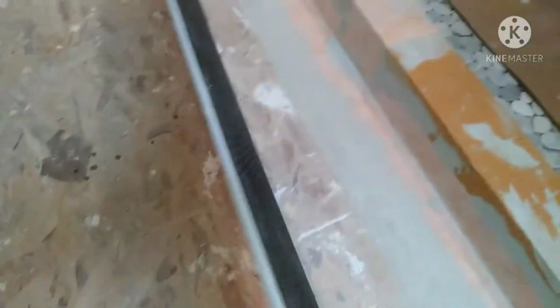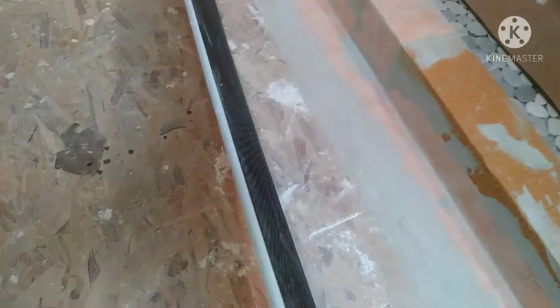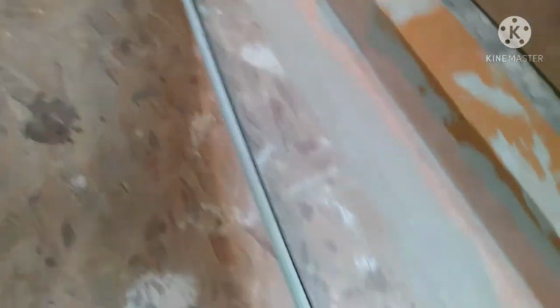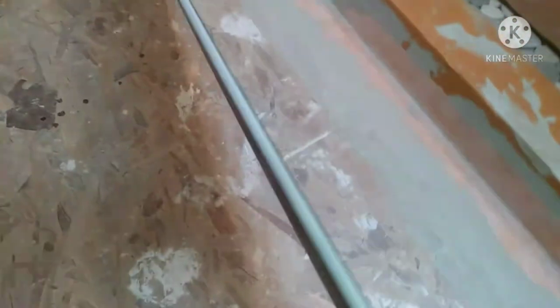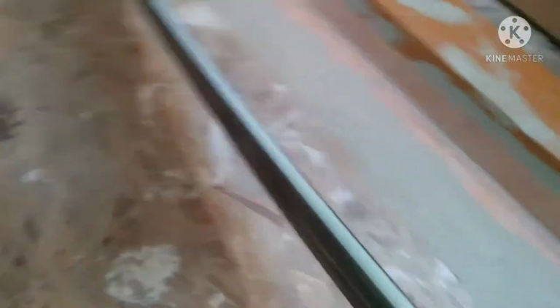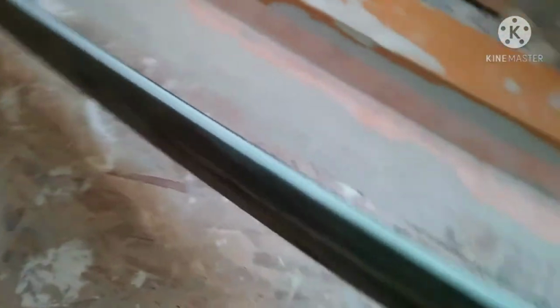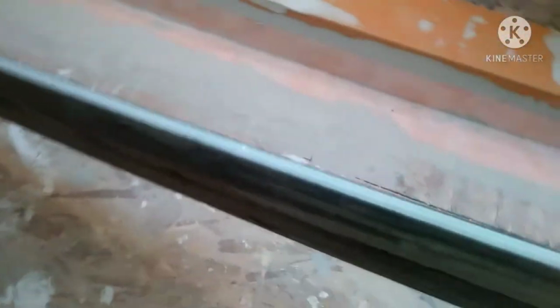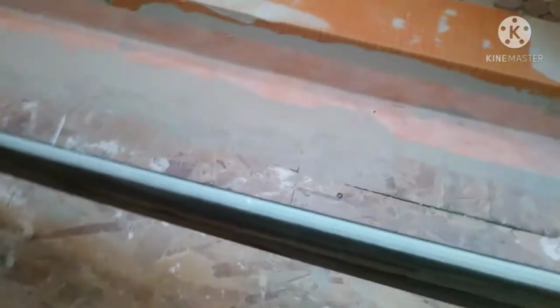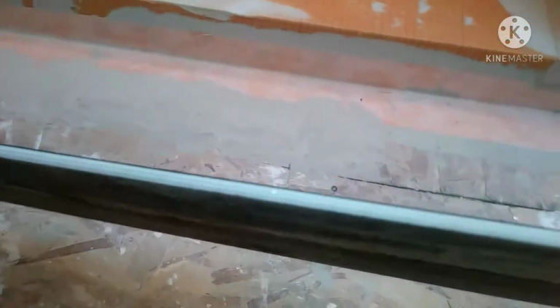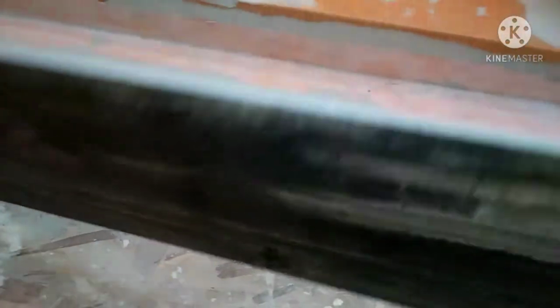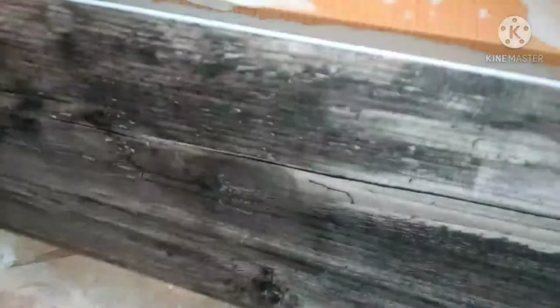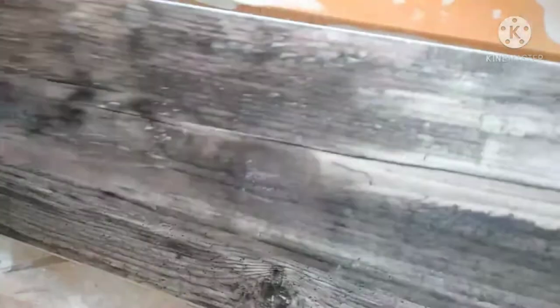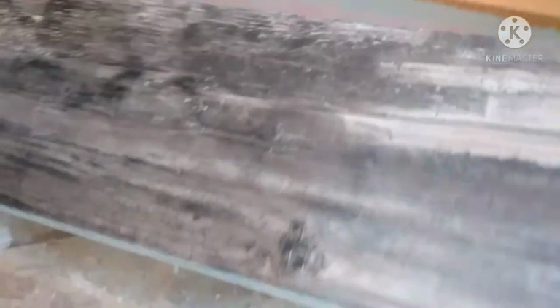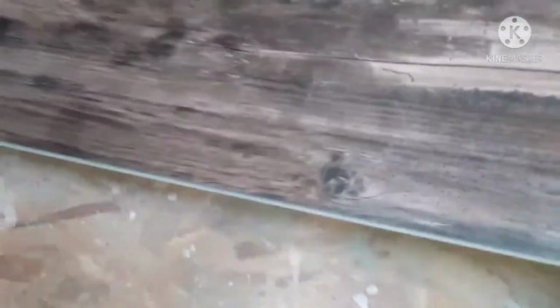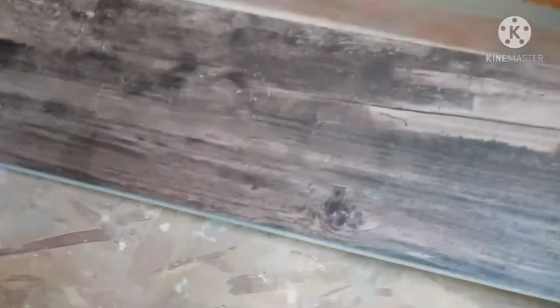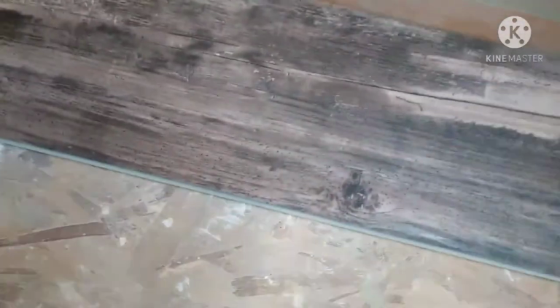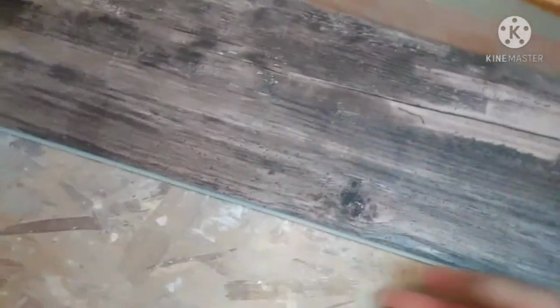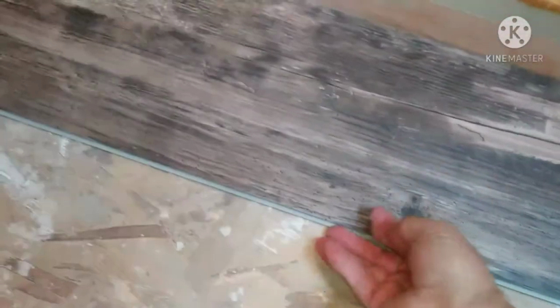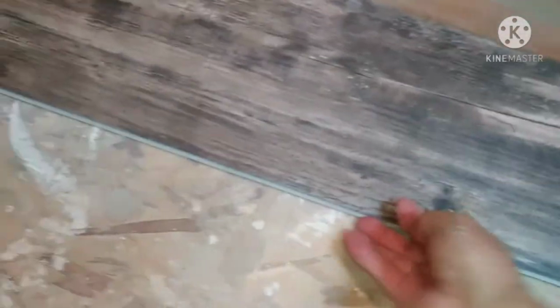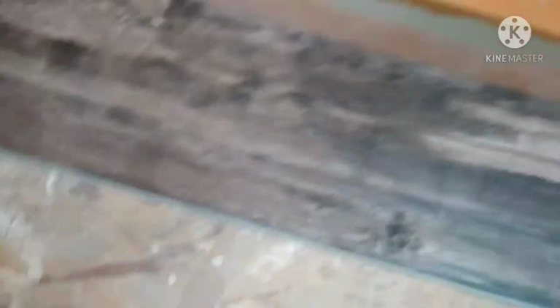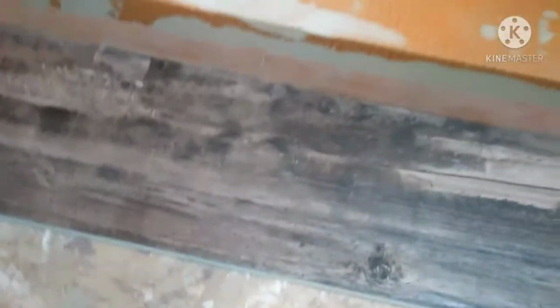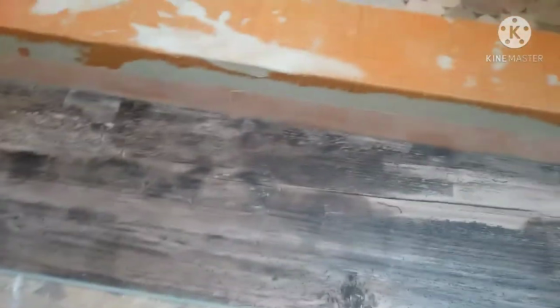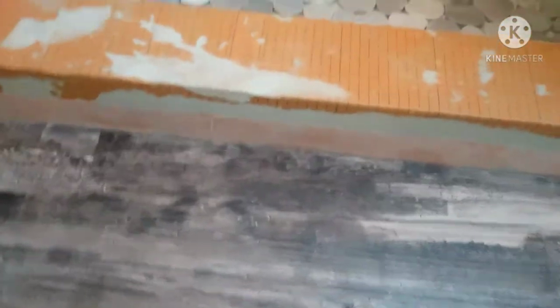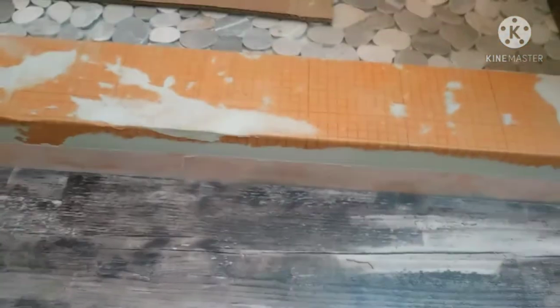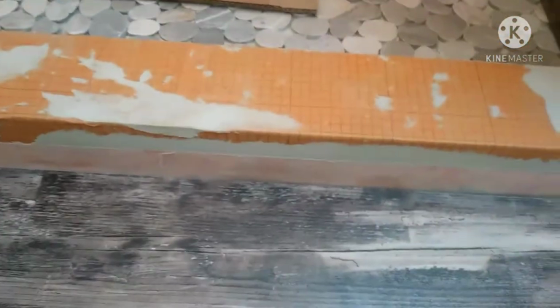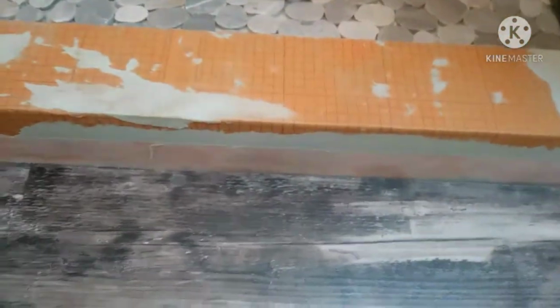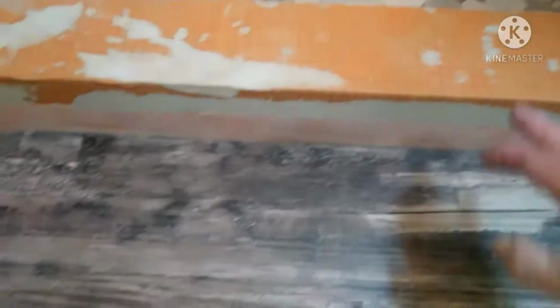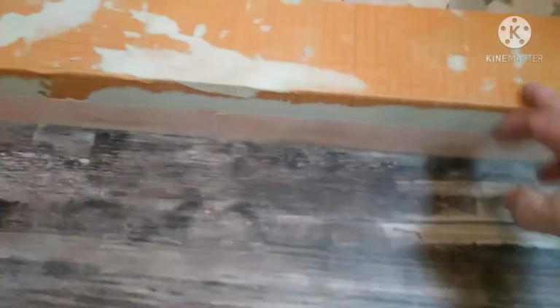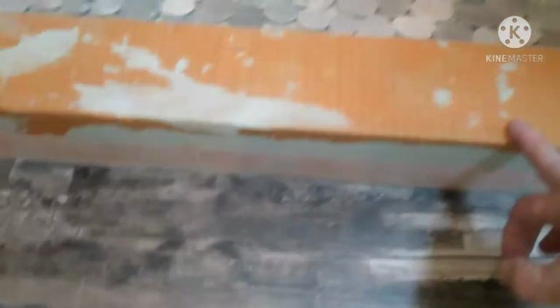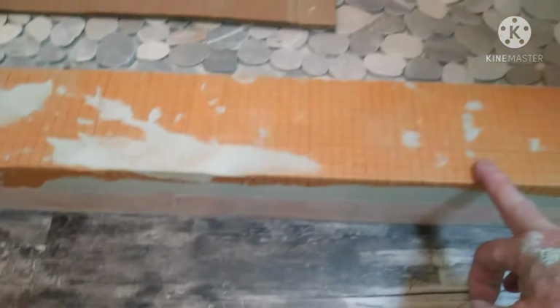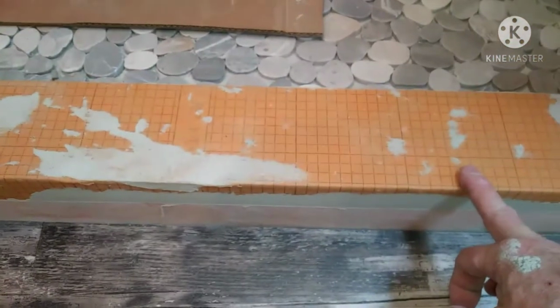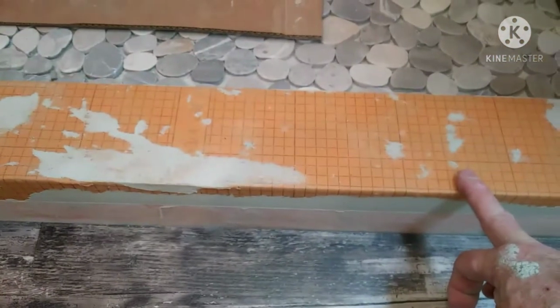I got luxury vinyl plank flooring going in the bathroom here. So I'm going to use a piece of this for a shim basically, and I'm going to tile down to it.